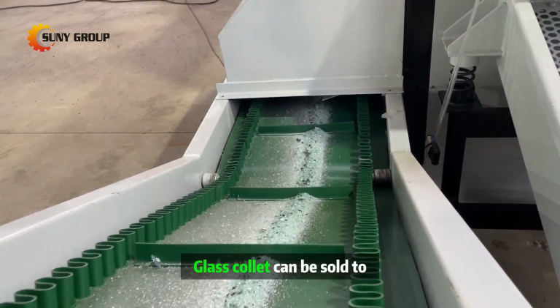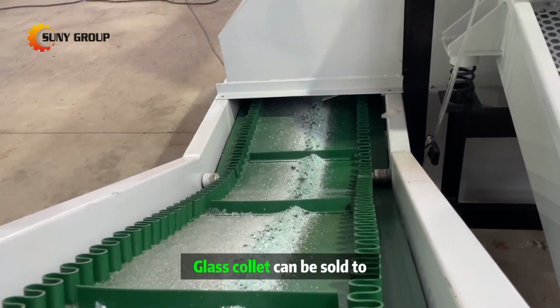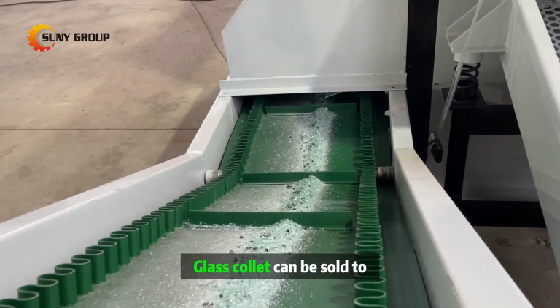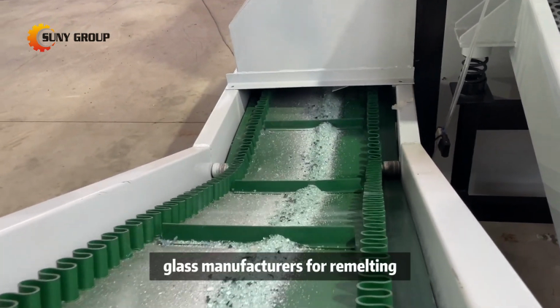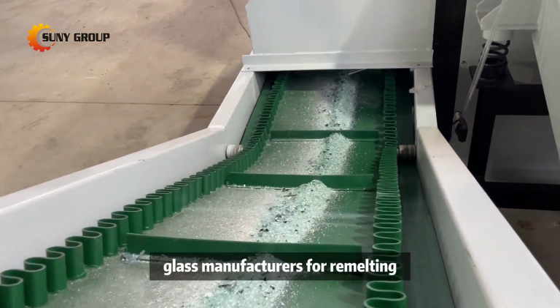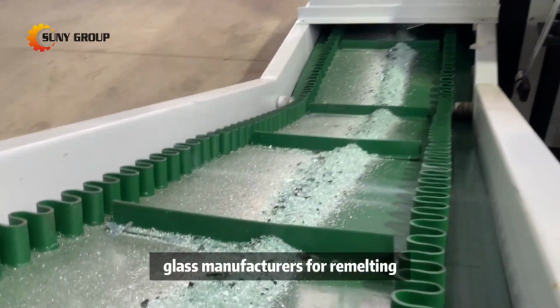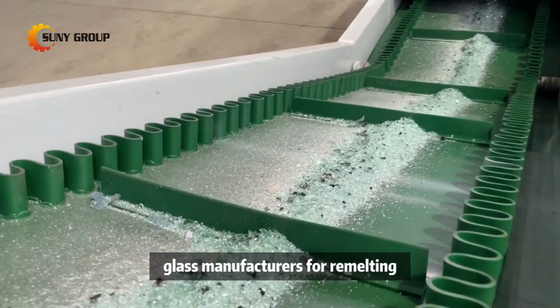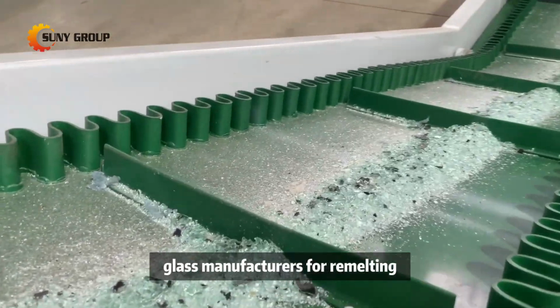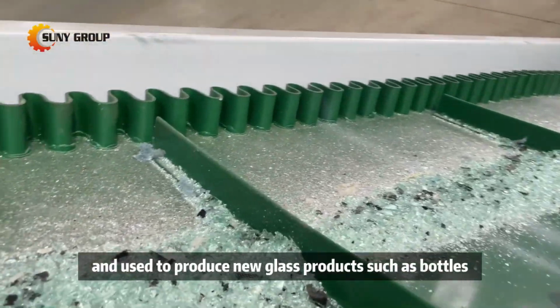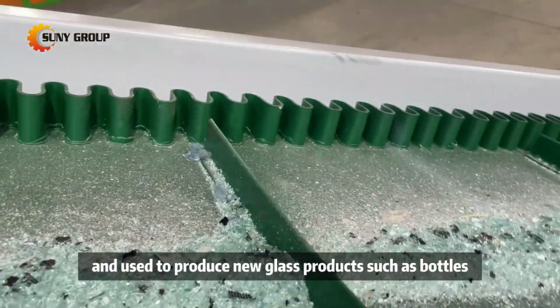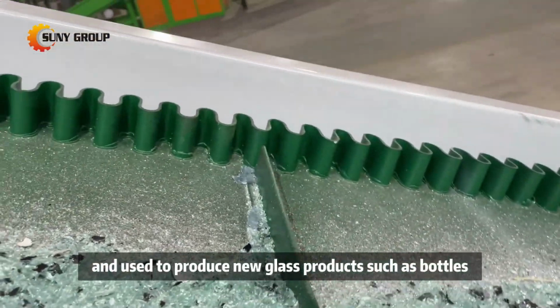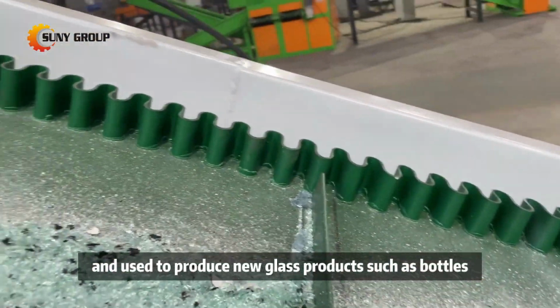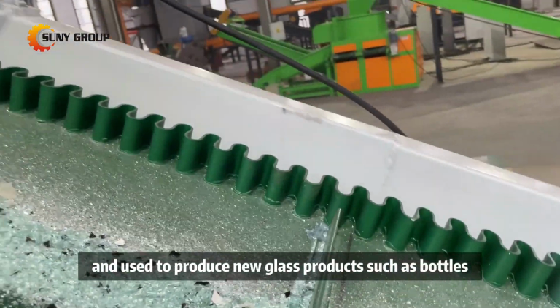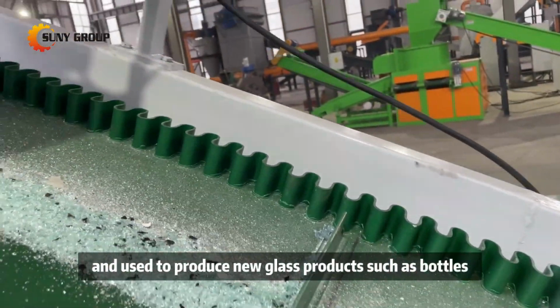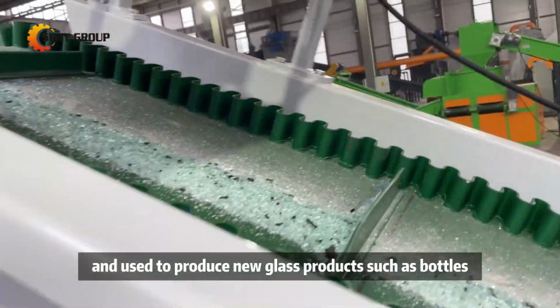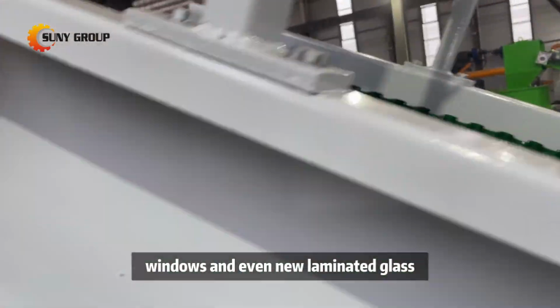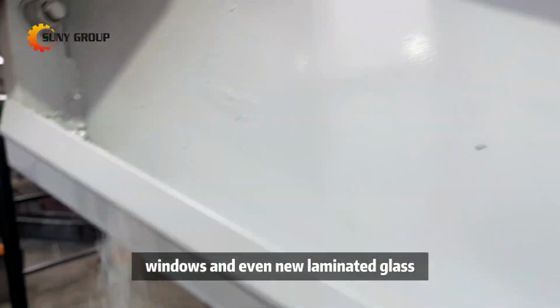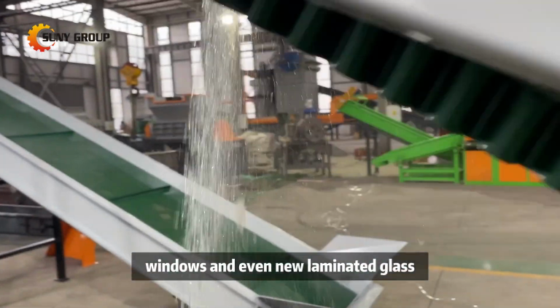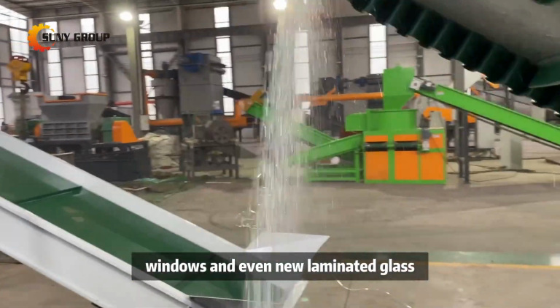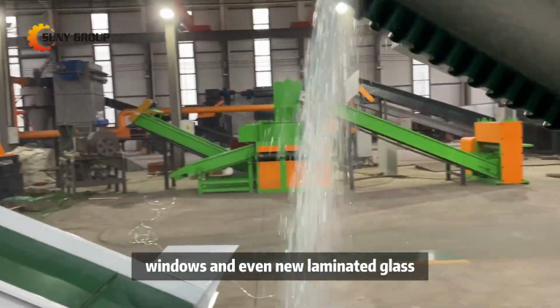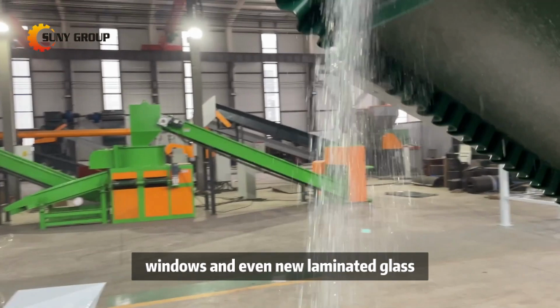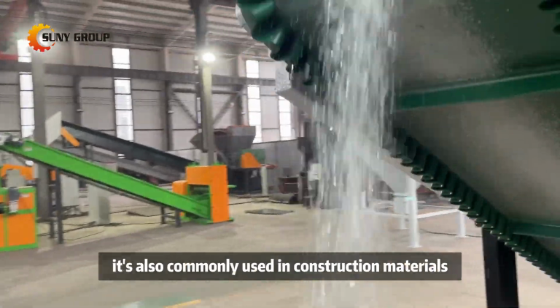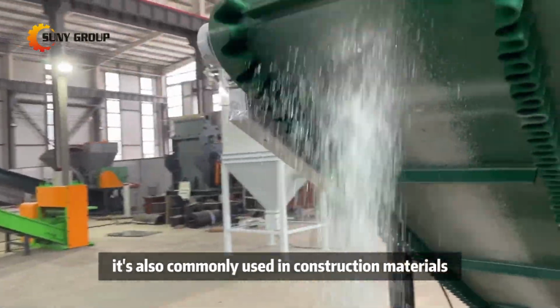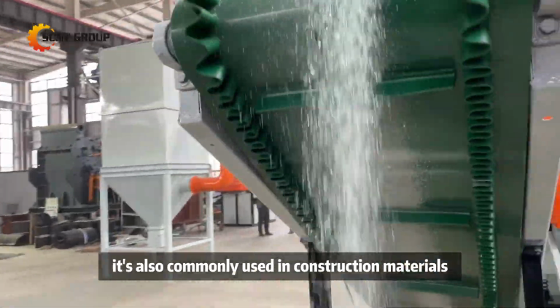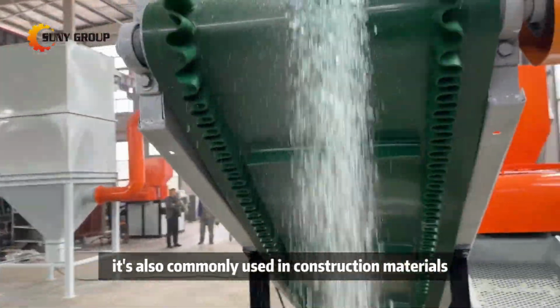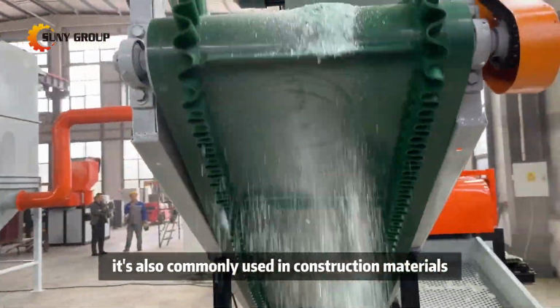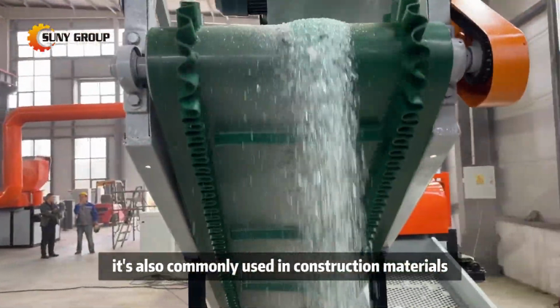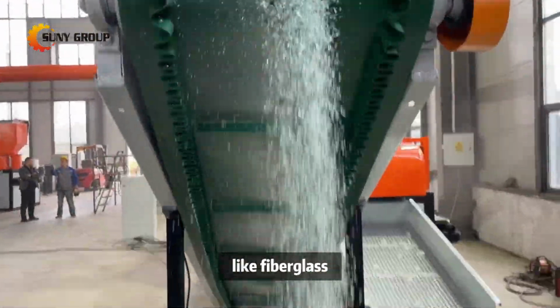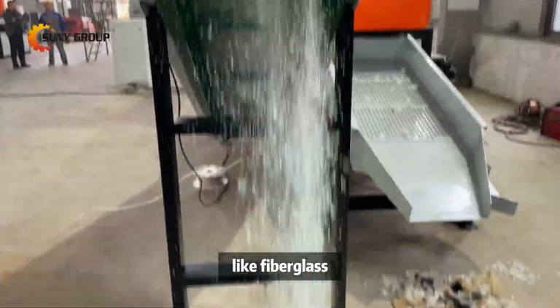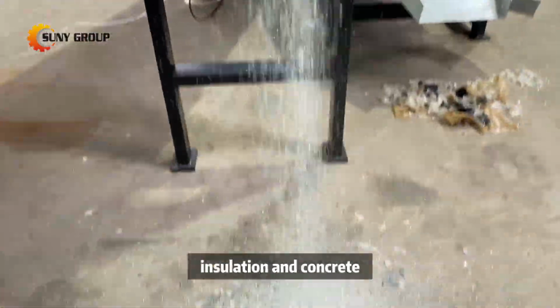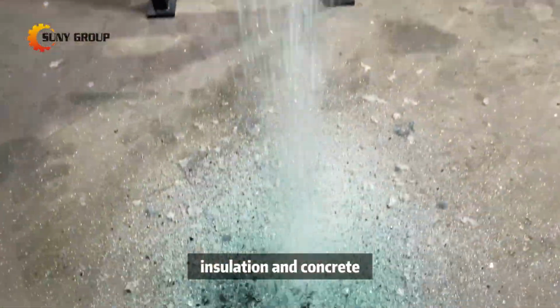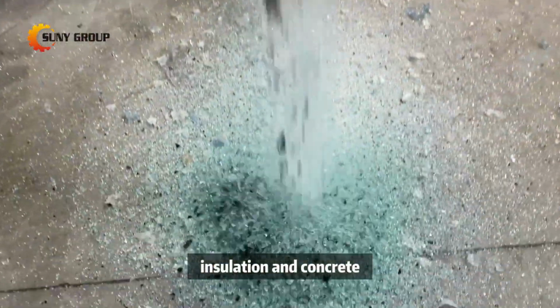Glass cullet can be sold to glass manufacturers for re-melting and used to produce new glass products such as bottles, windows, and even new laminated glass. It's also commonly used in construction materials like fiberglass insulation and concrete.